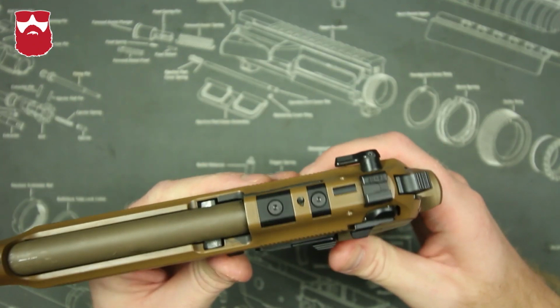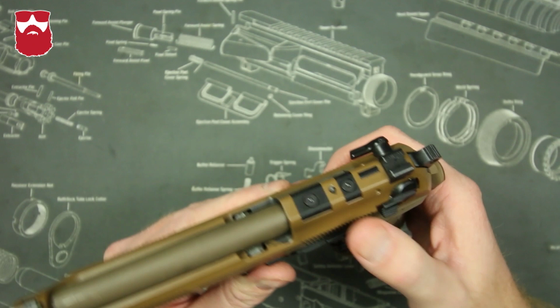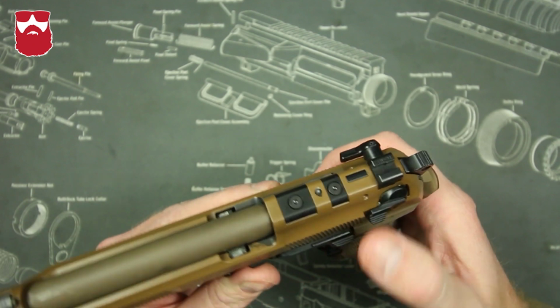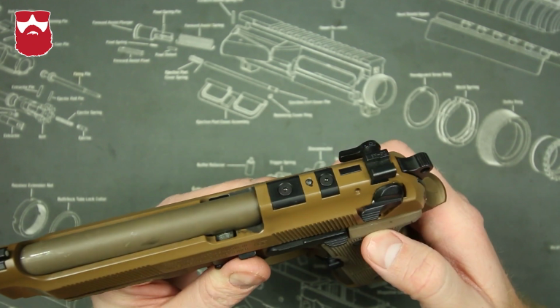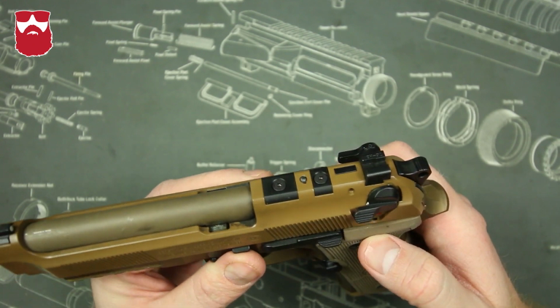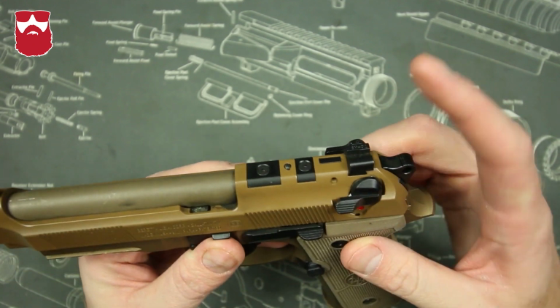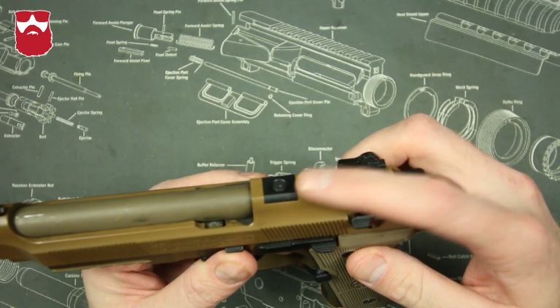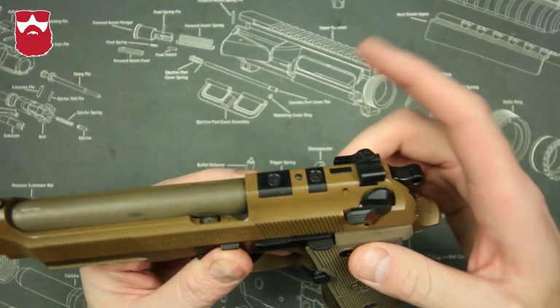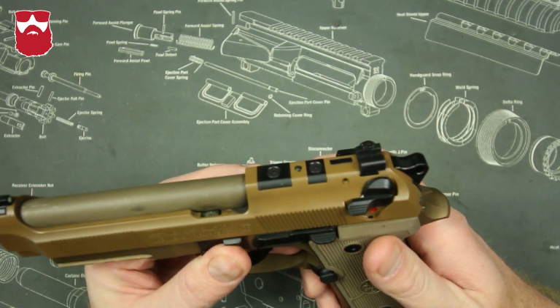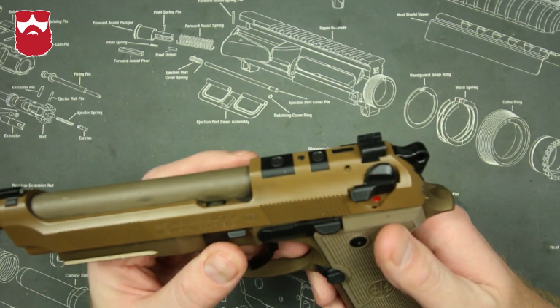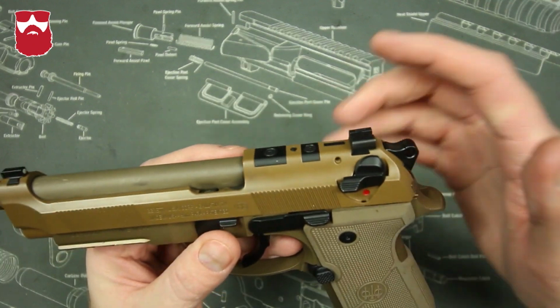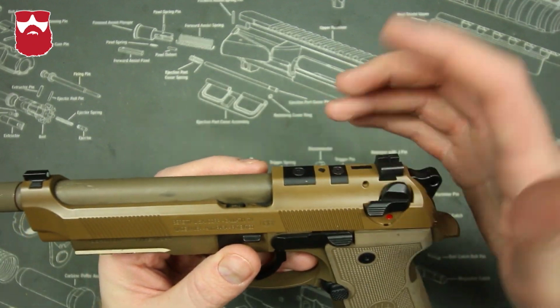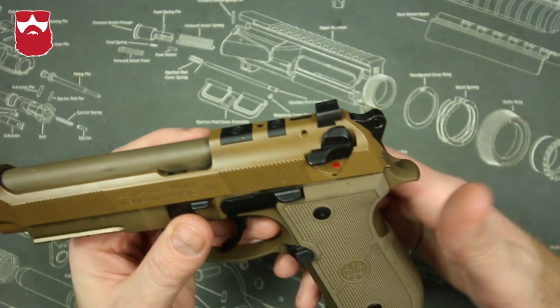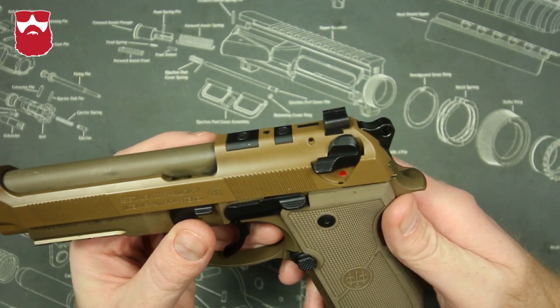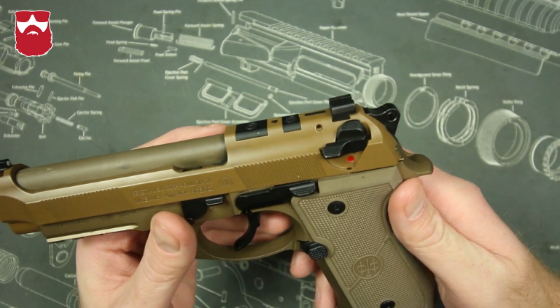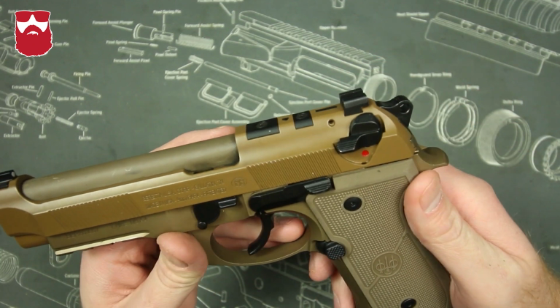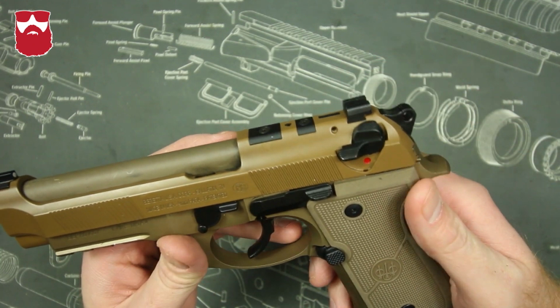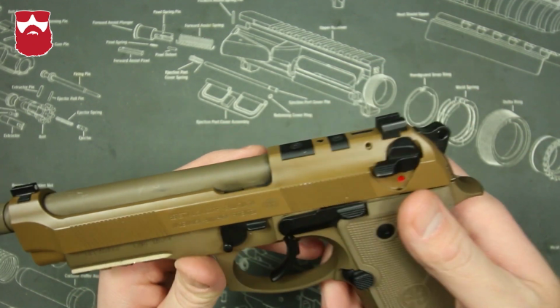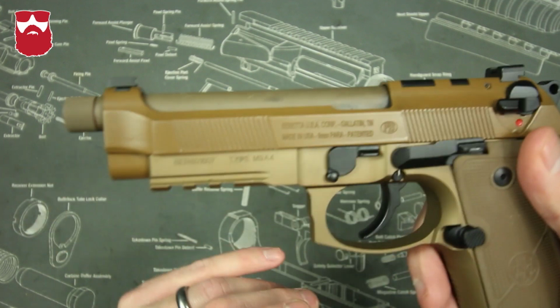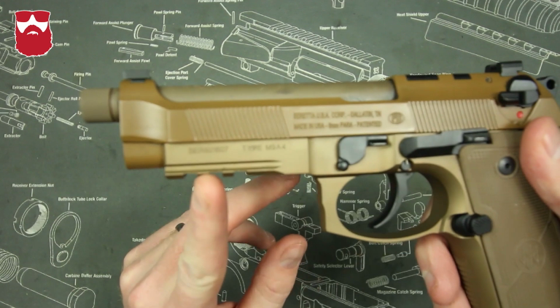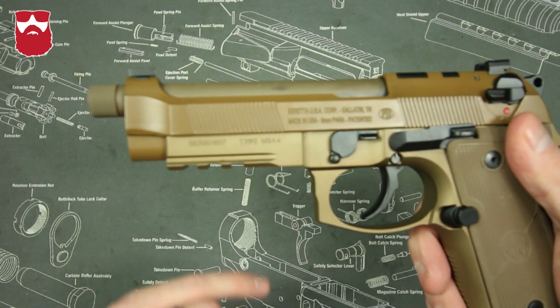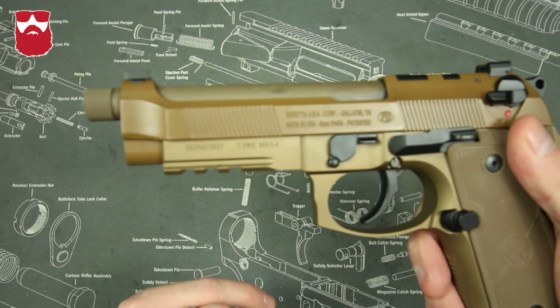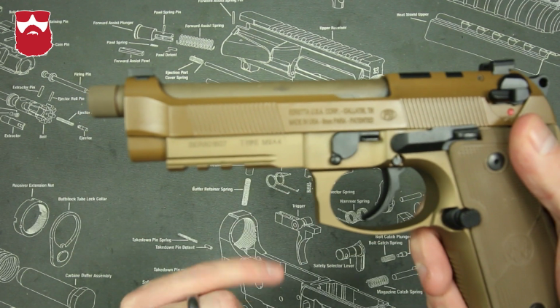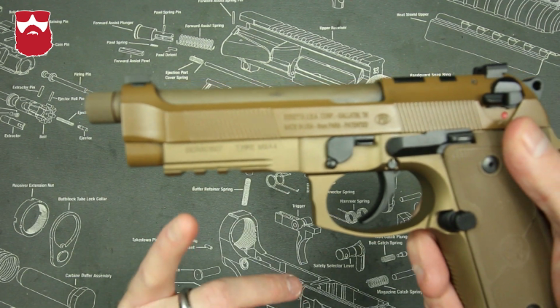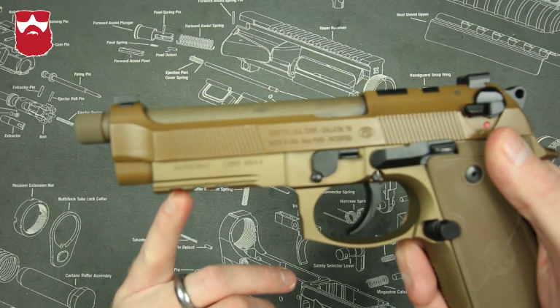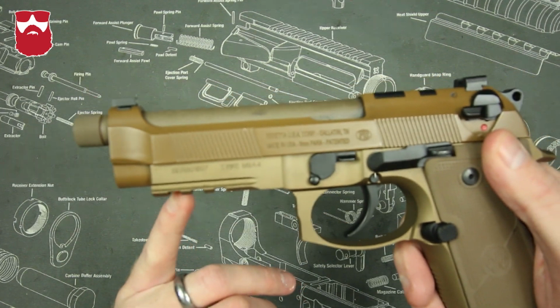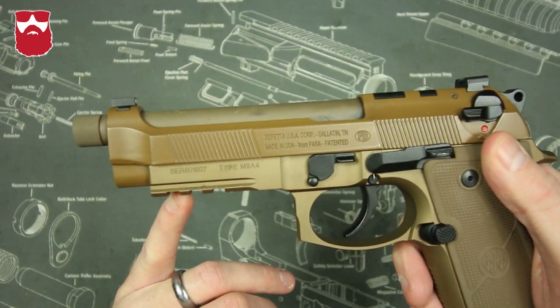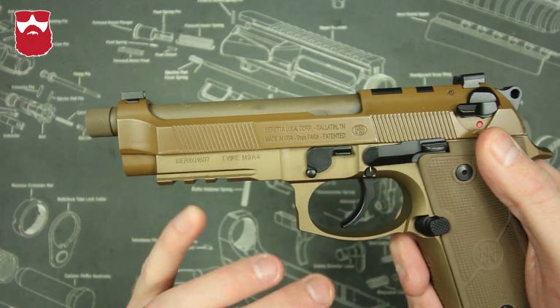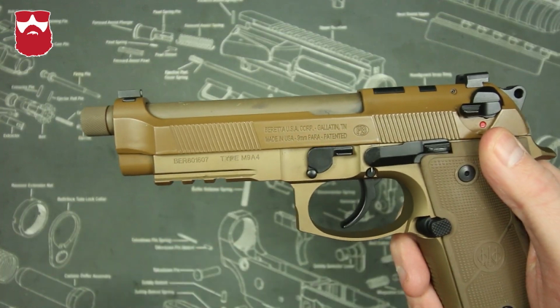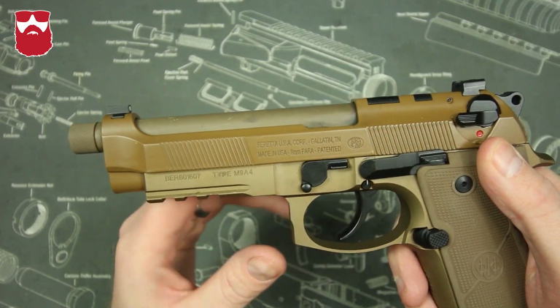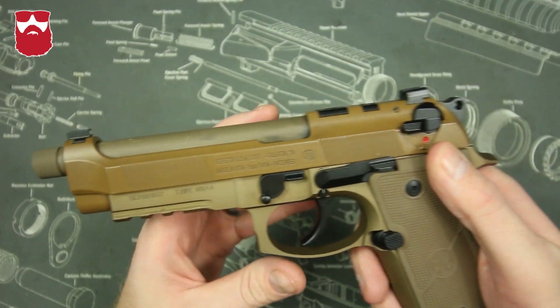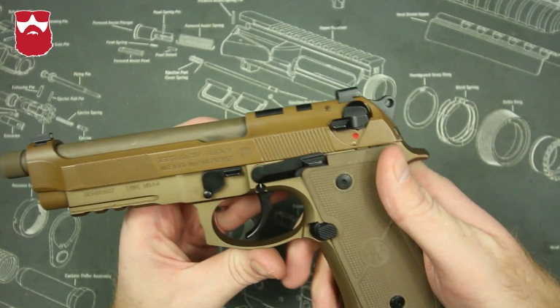We also have an optics mounting system here that you can add an optics plate — you can call Beretta and get one, however it does not come with a box. Picatinny rail for lights and lasers, which makes this great for home defense.